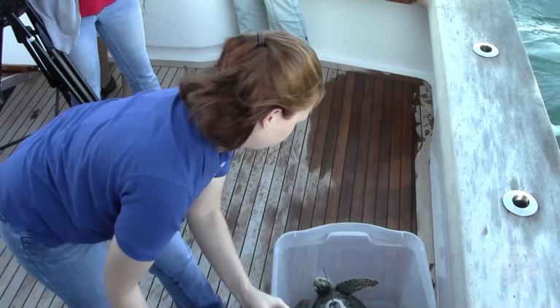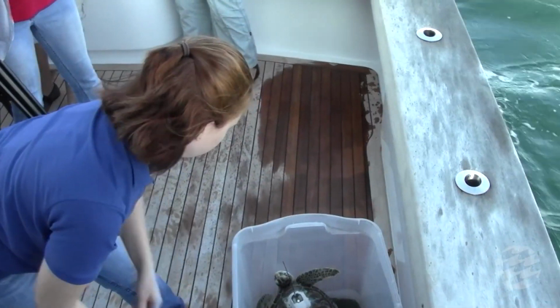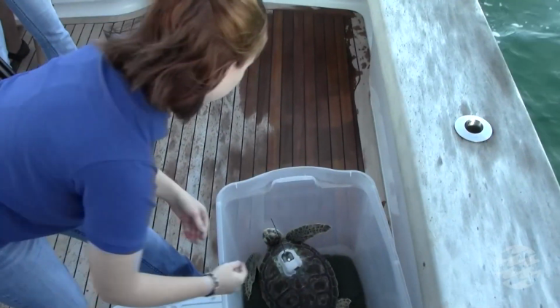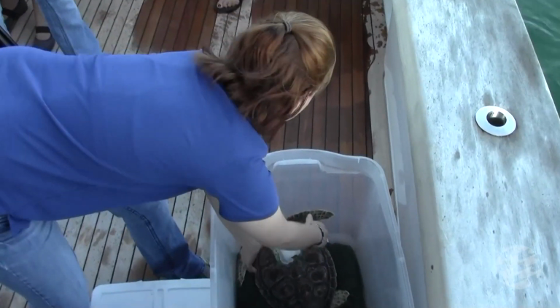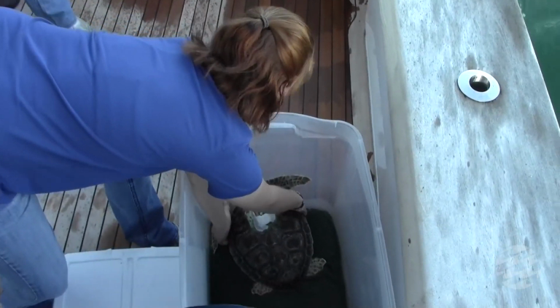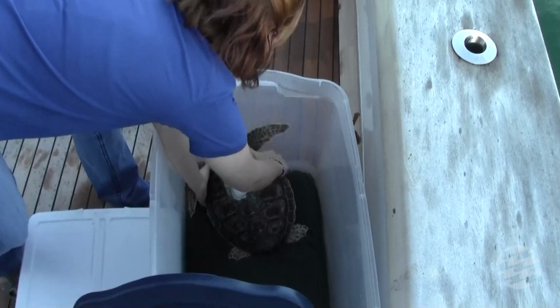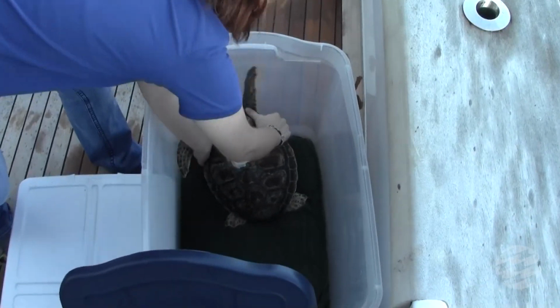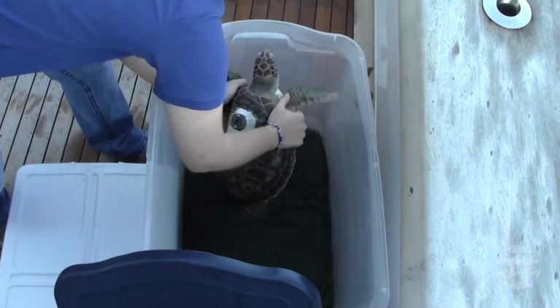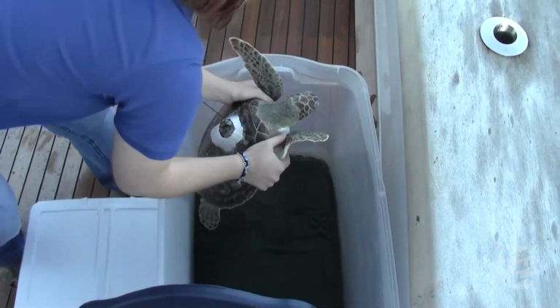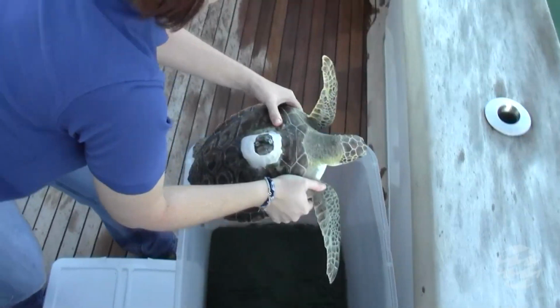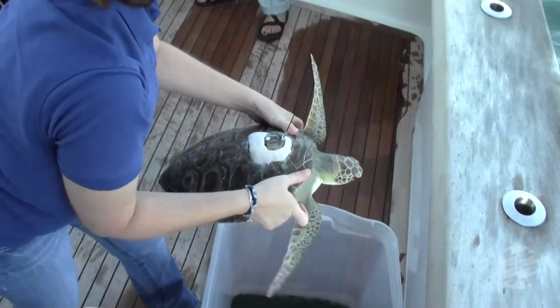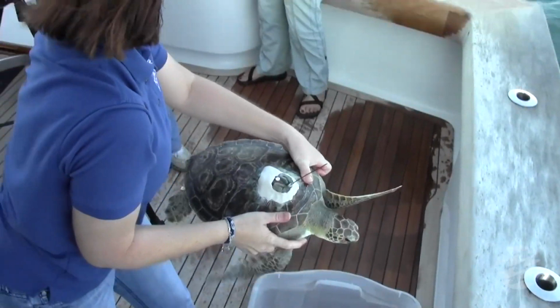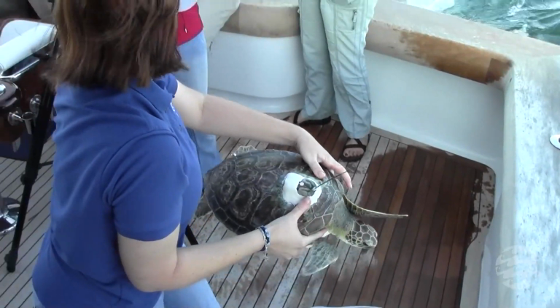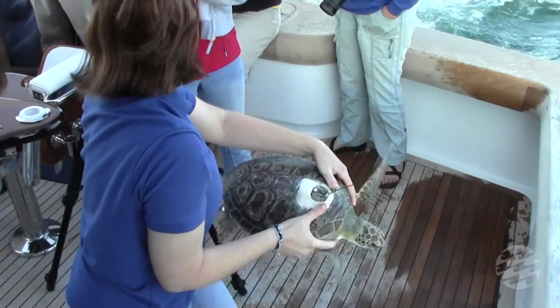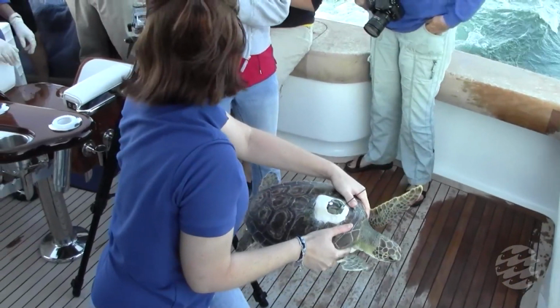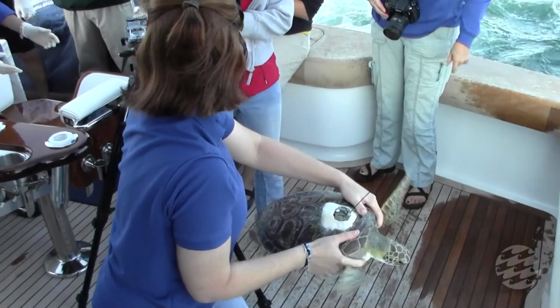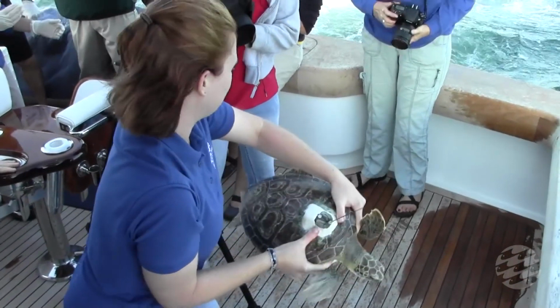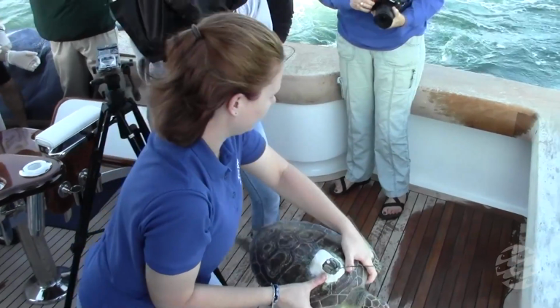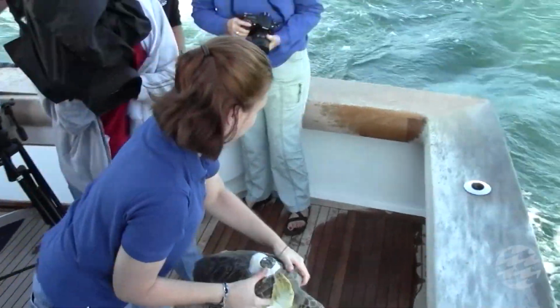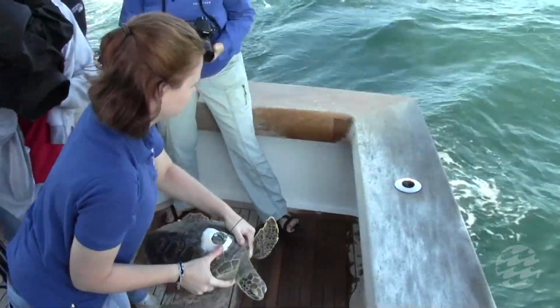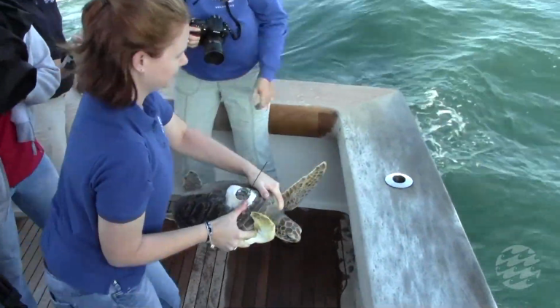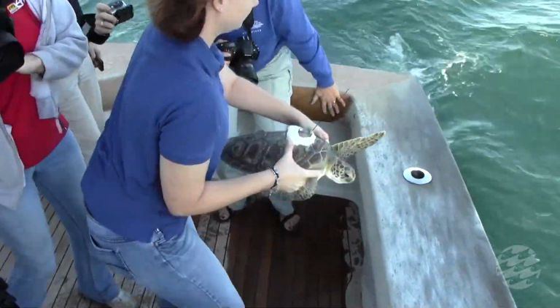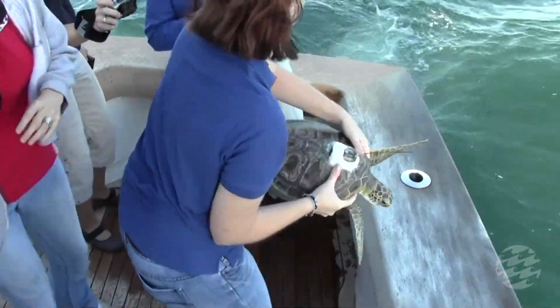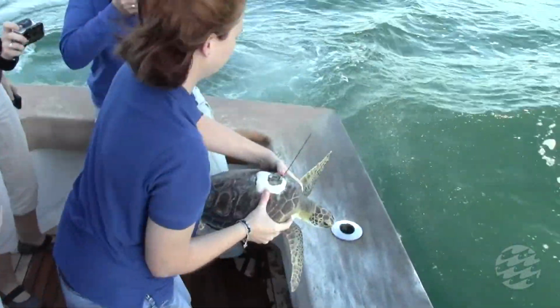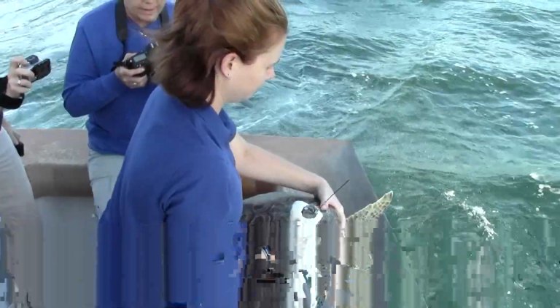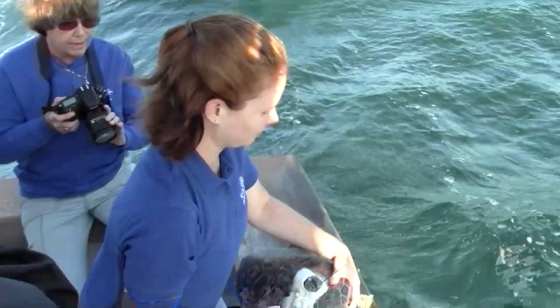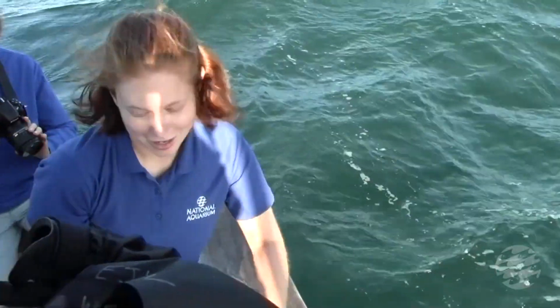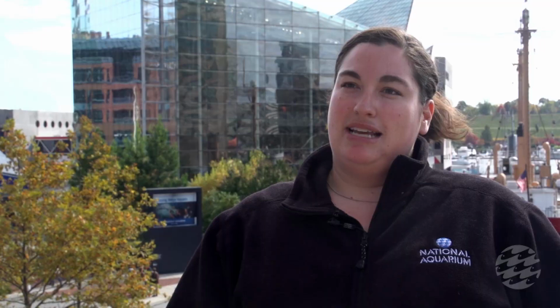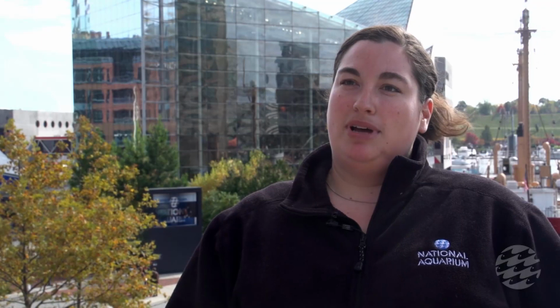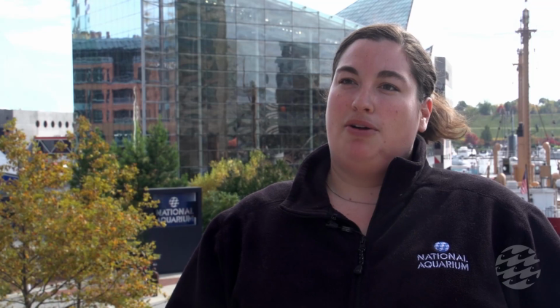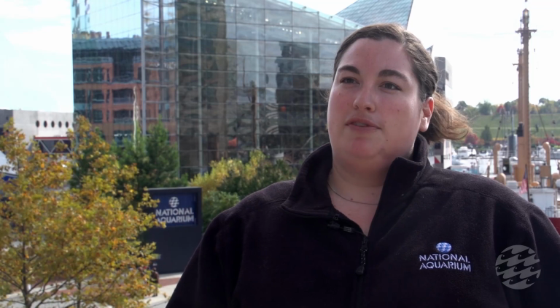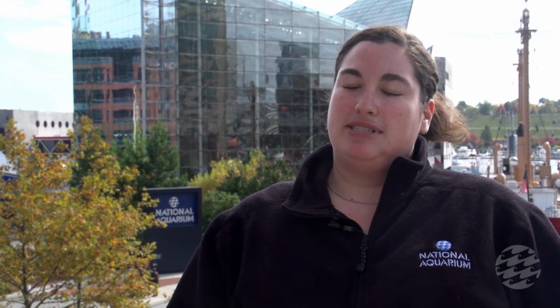Given the time of year here in Maryland, our water temperatures are too low to support a release of a sea turtle, so we're actually partnering with the South Carolina Aquarium to help release this animal down off of Charleston.